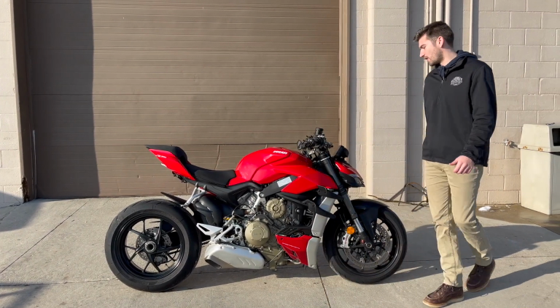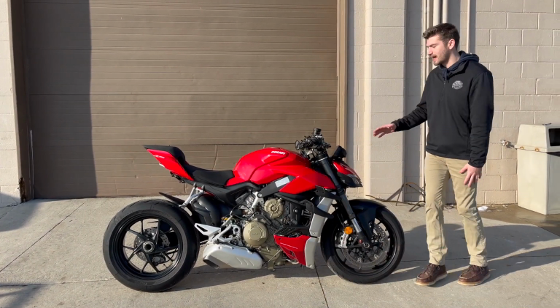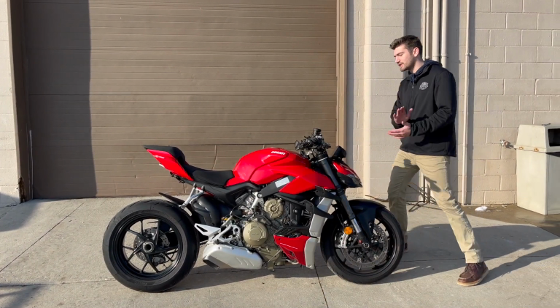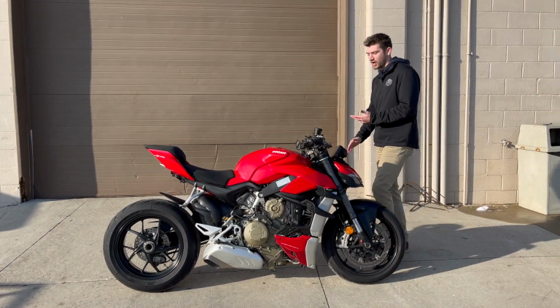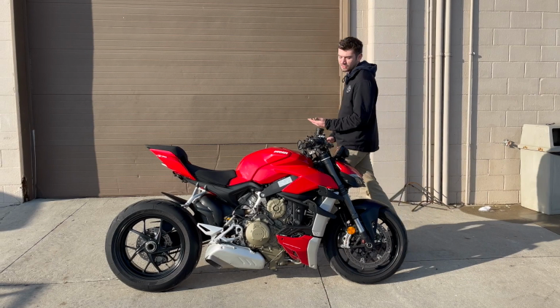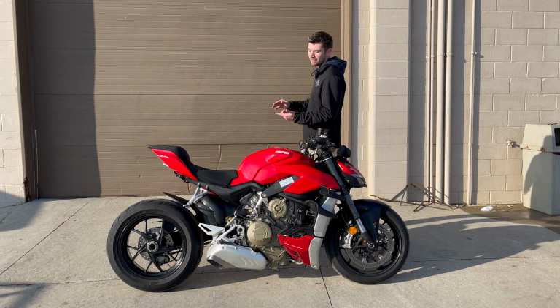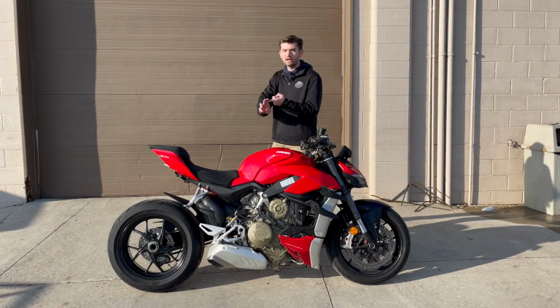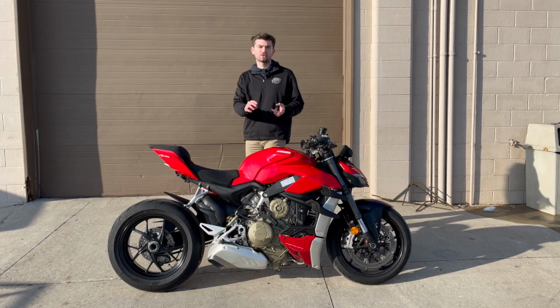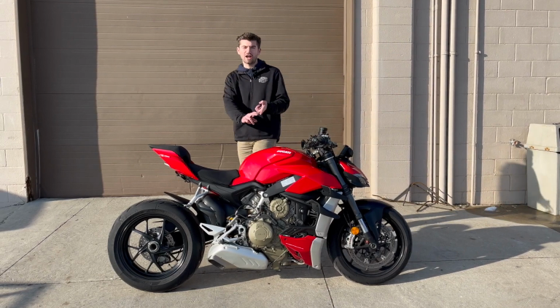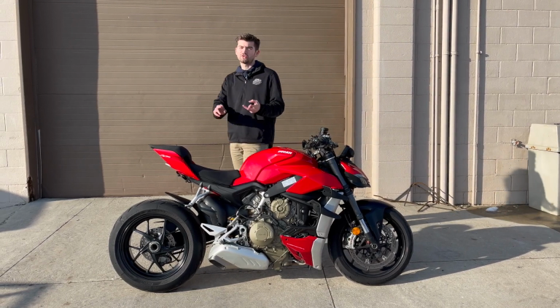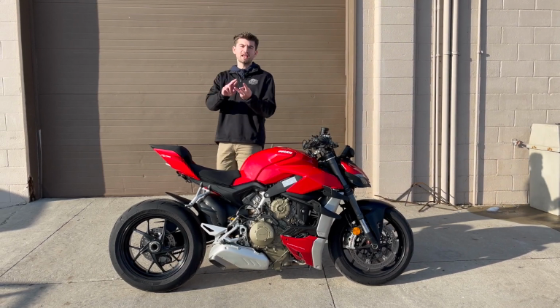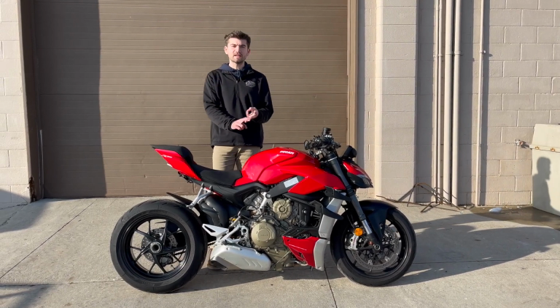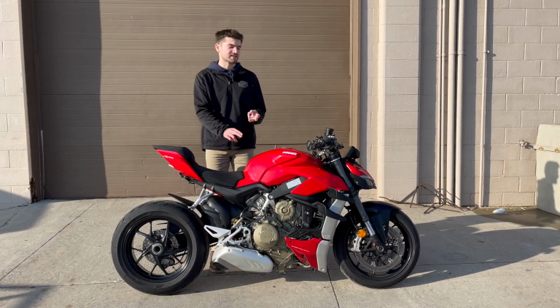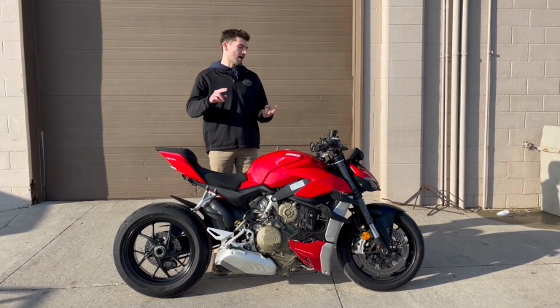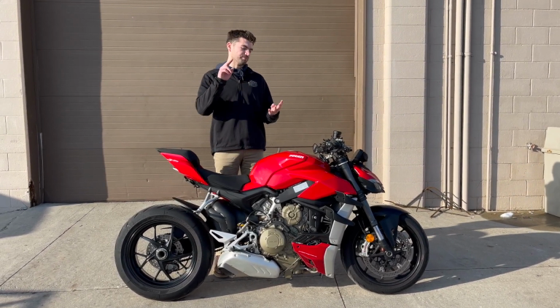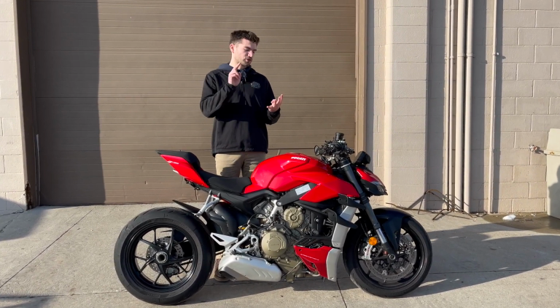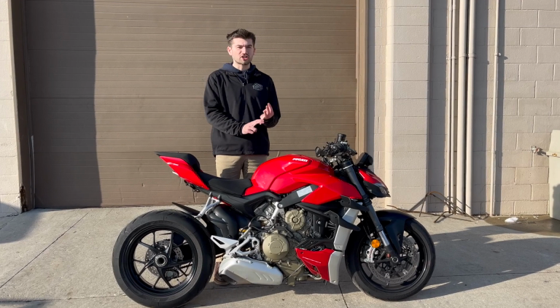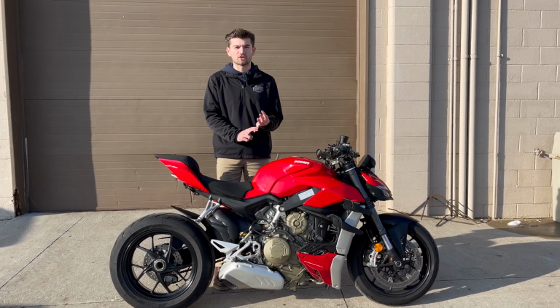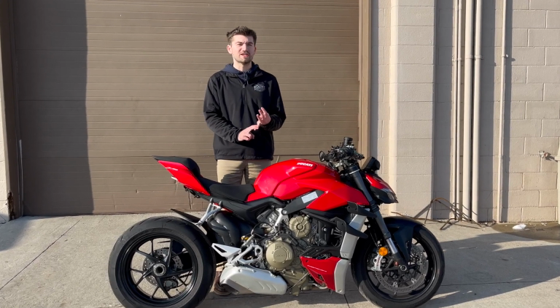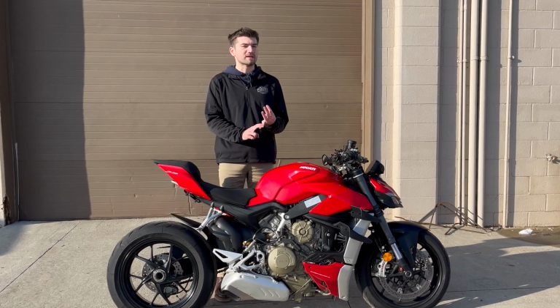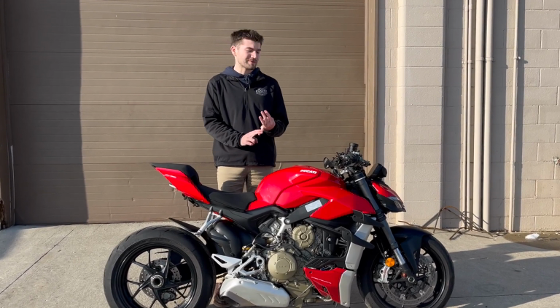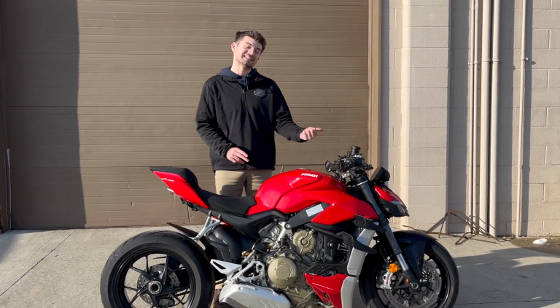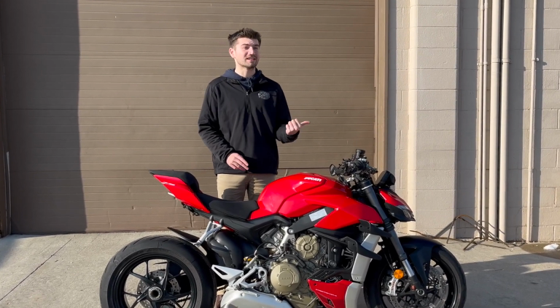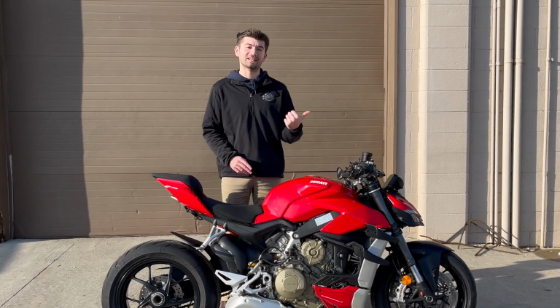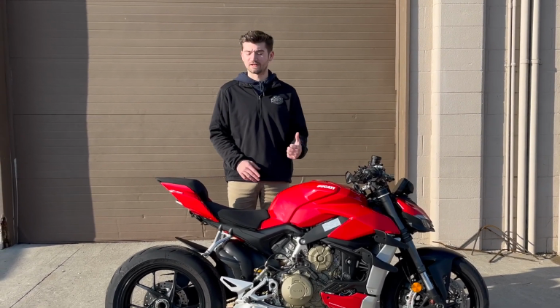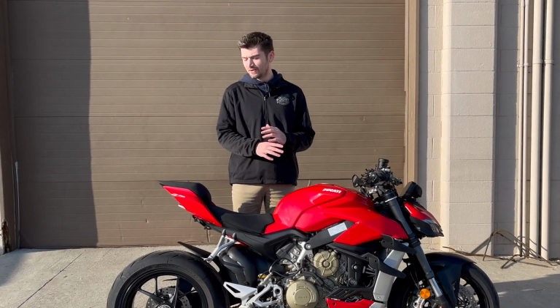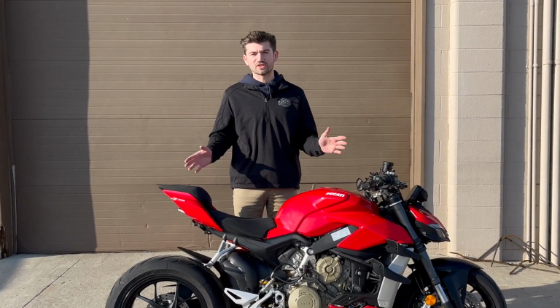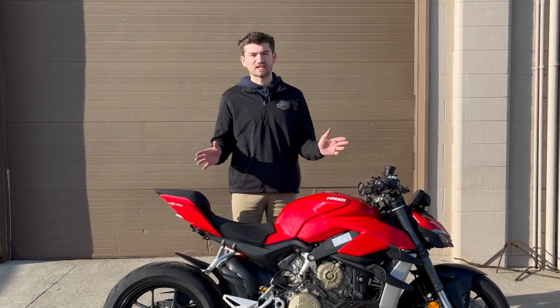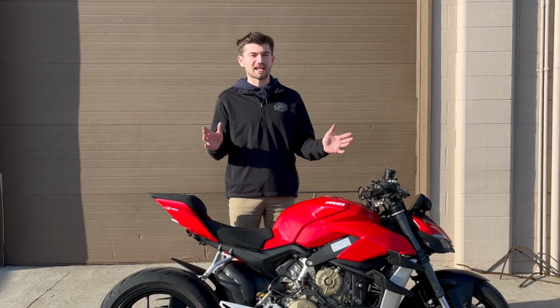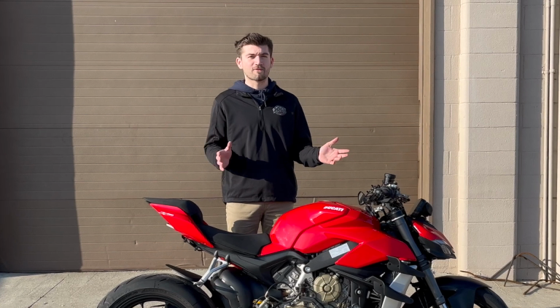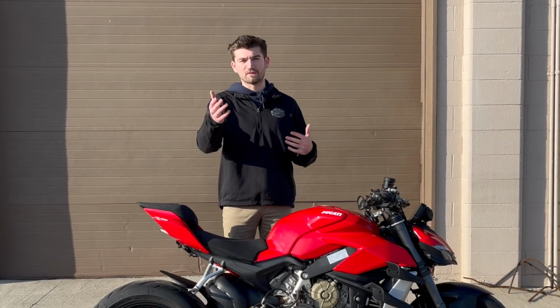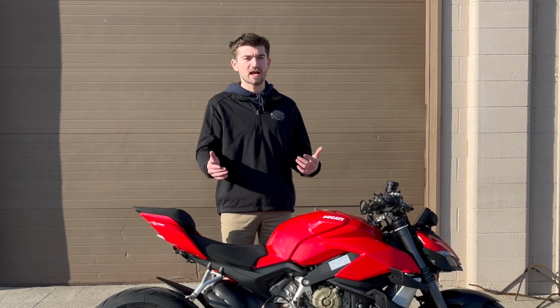It's got tons of electronics on it too — wheelie control, traction control, ABS, quick shift control. I mean, you name it, it's probably got it. It's even got heated grips. There's so much stuff on this bike I can't go over it all in a quick video with you guys.